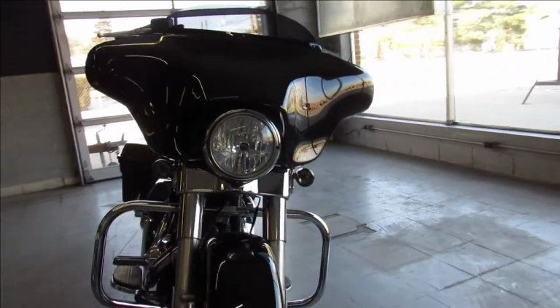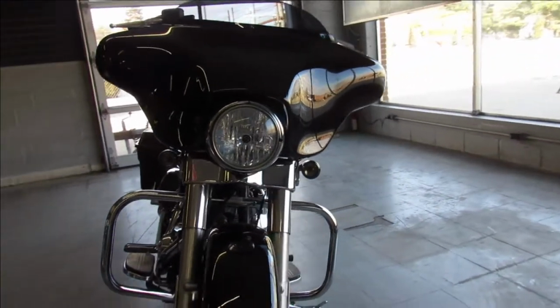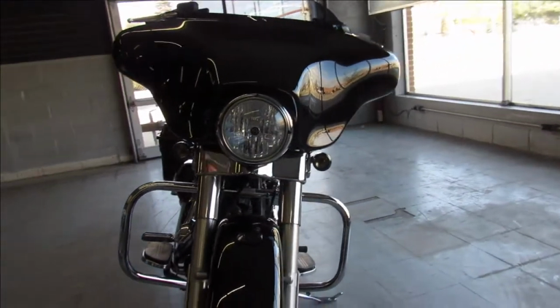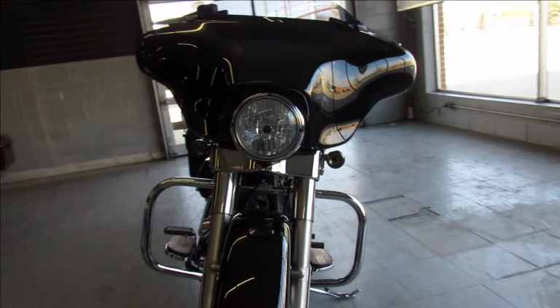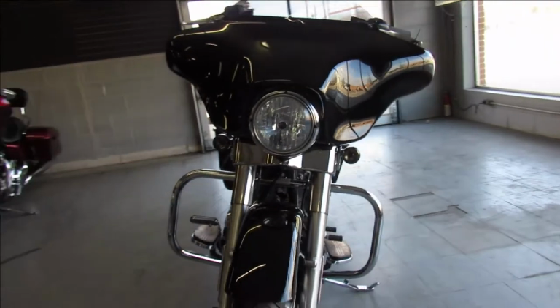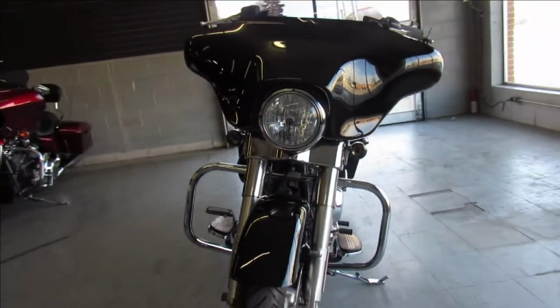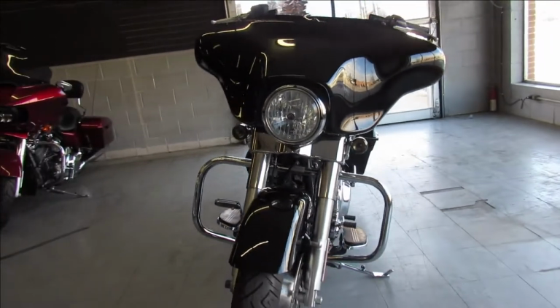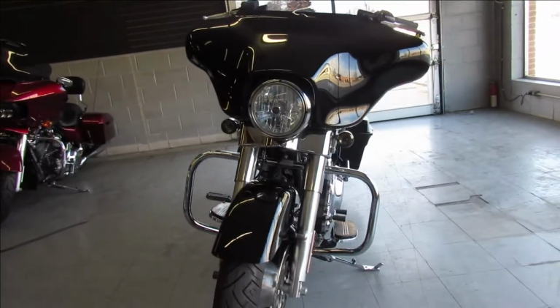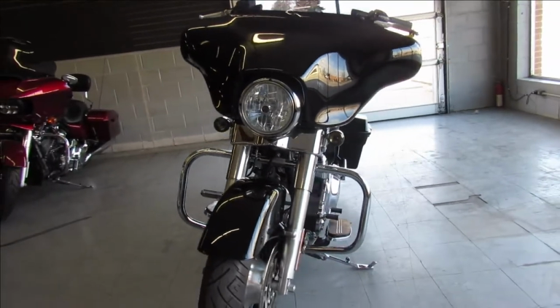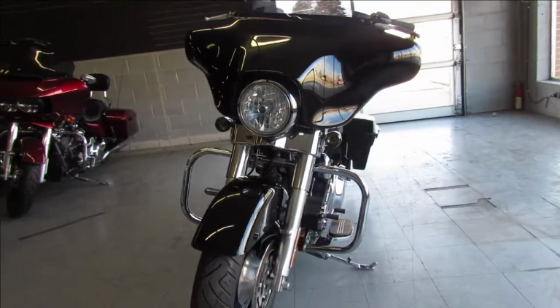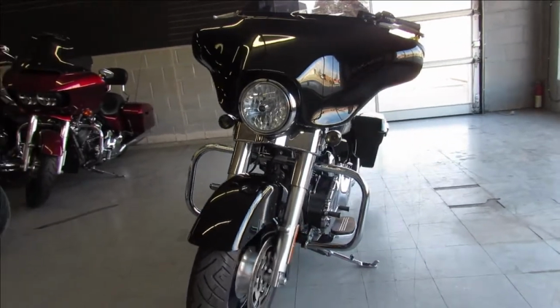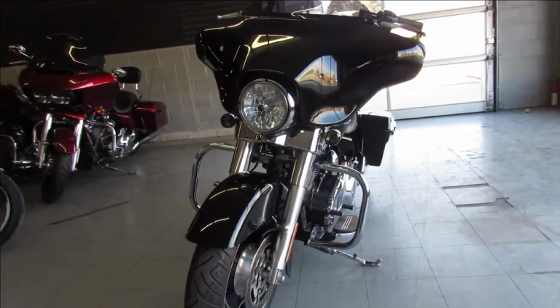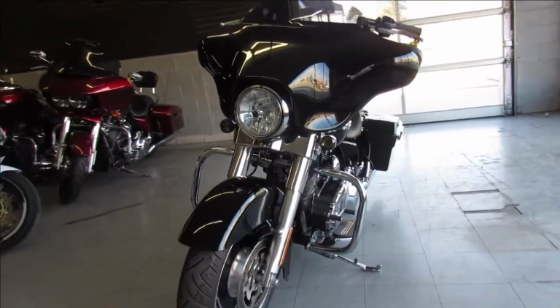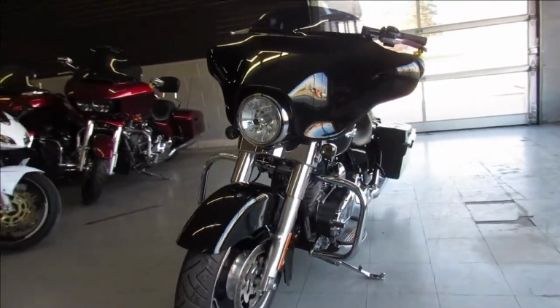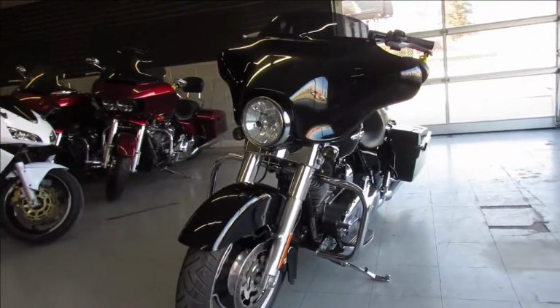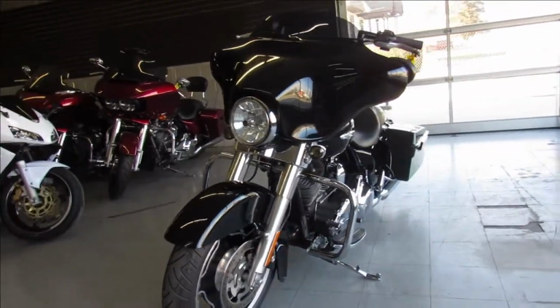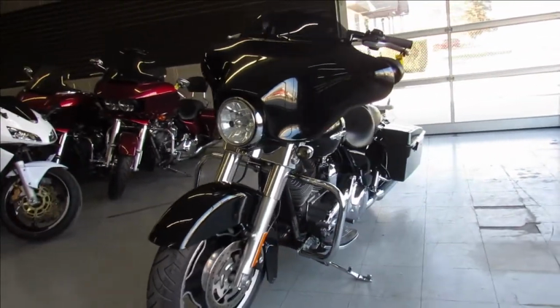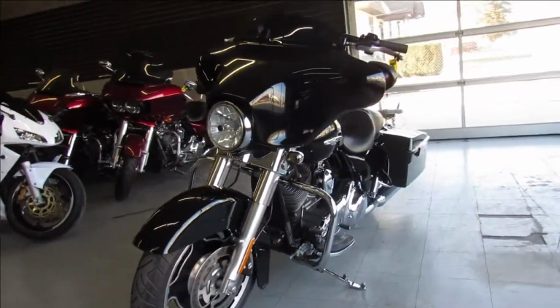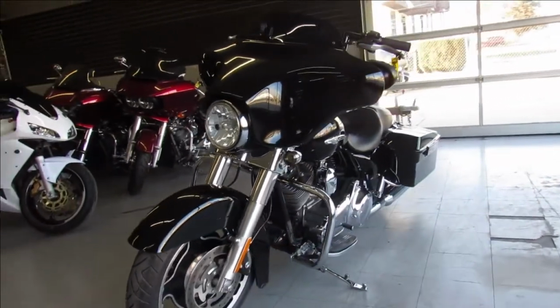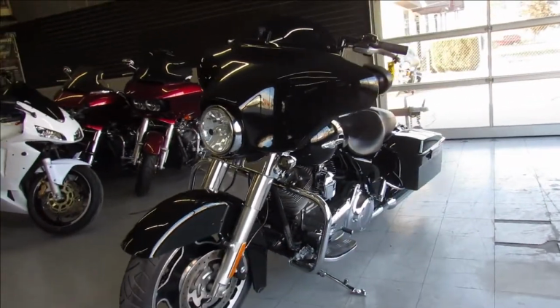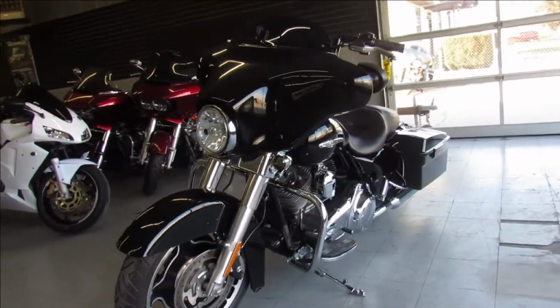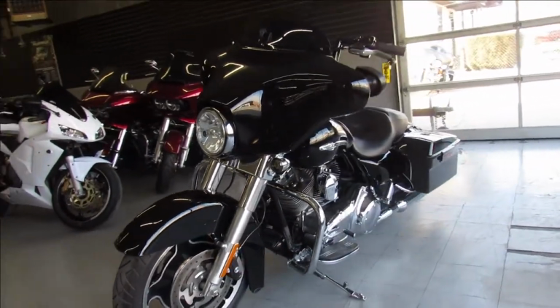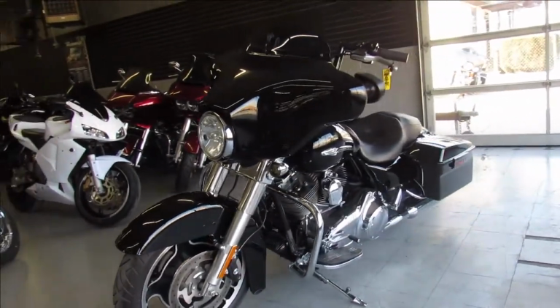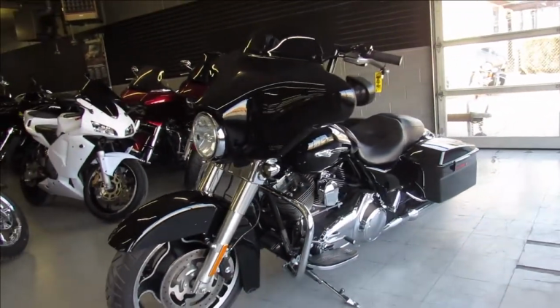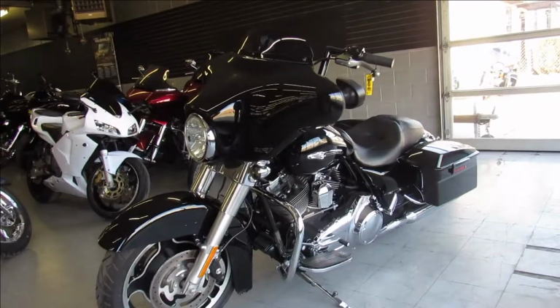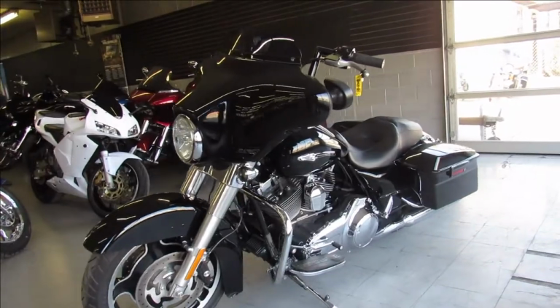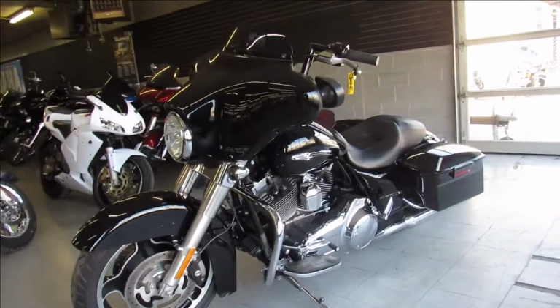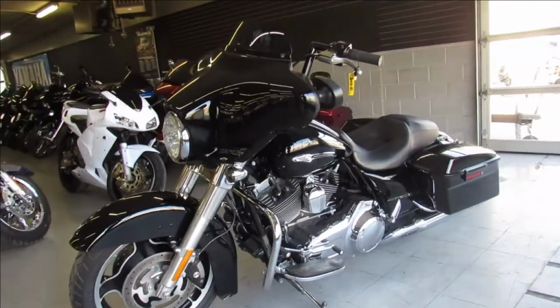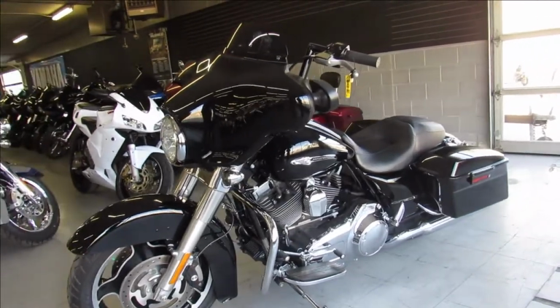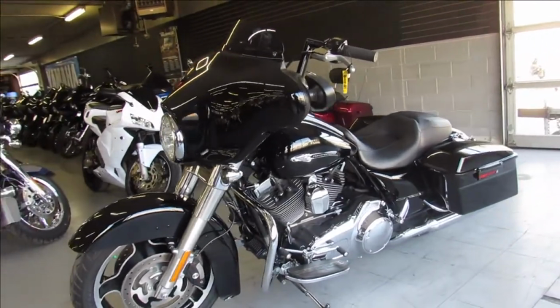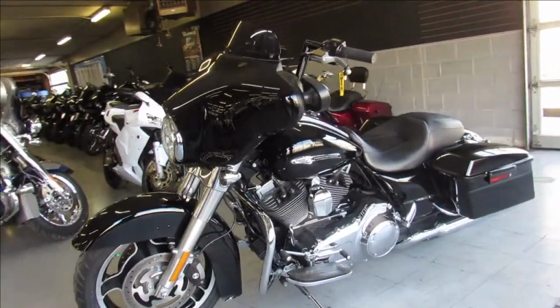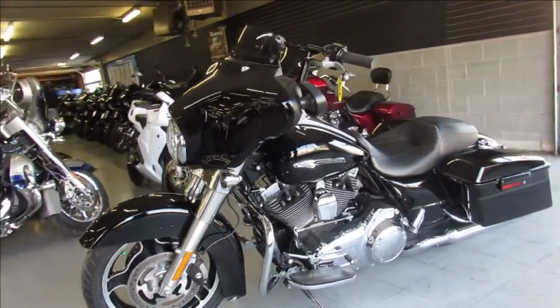We've got guaranteed financing, leasing programs, layaway programs, your trades are always welcome. Give us a call at 810-648-9500.